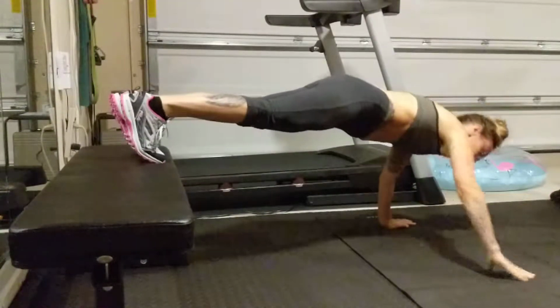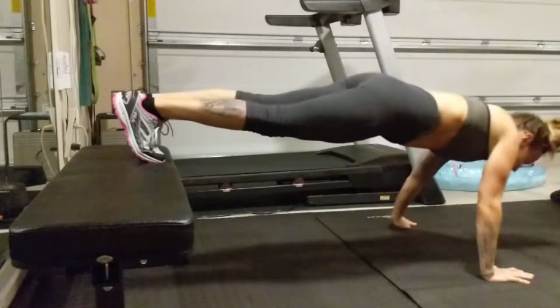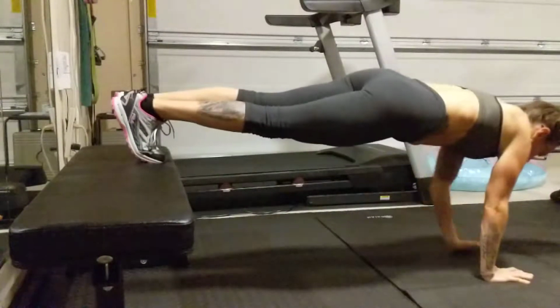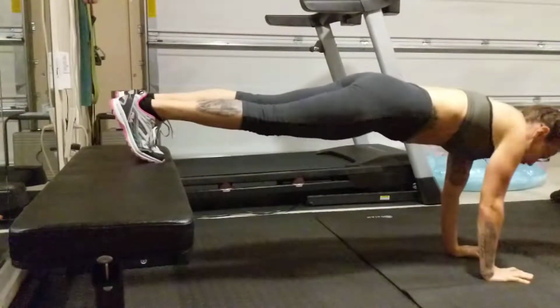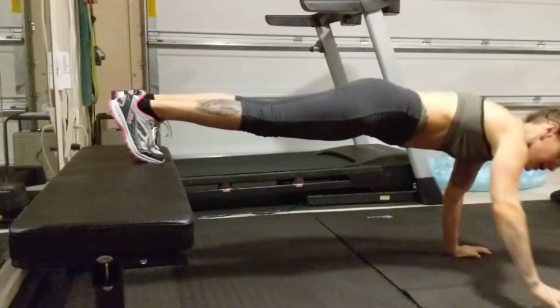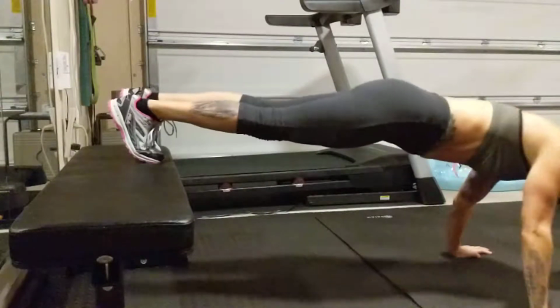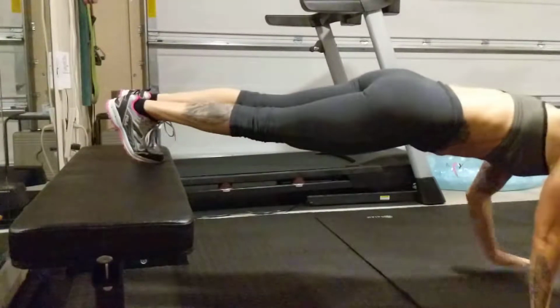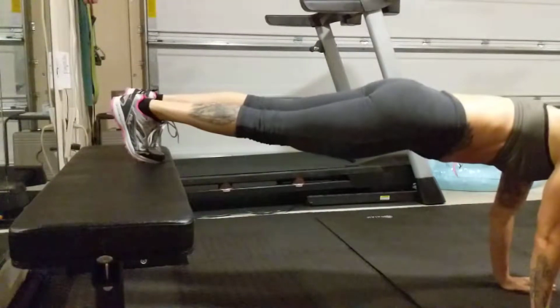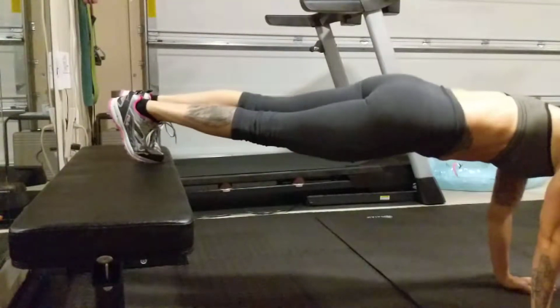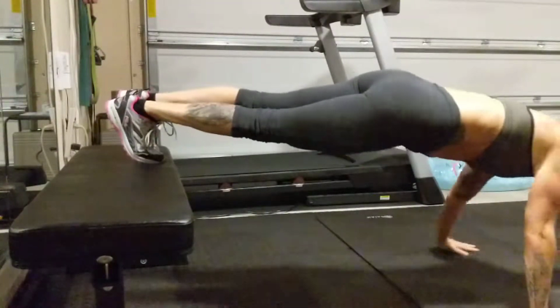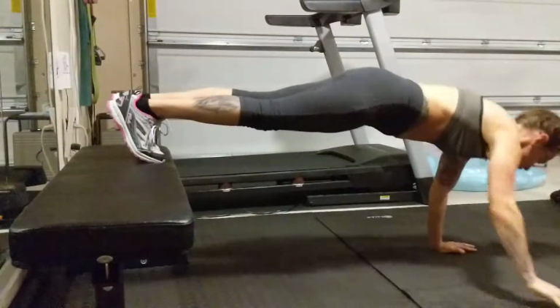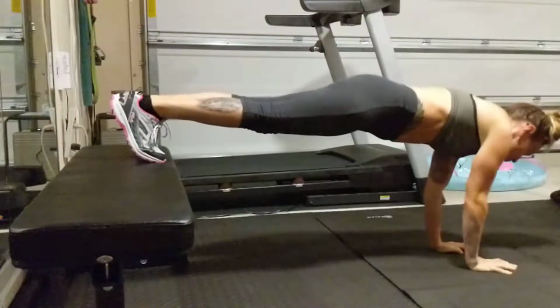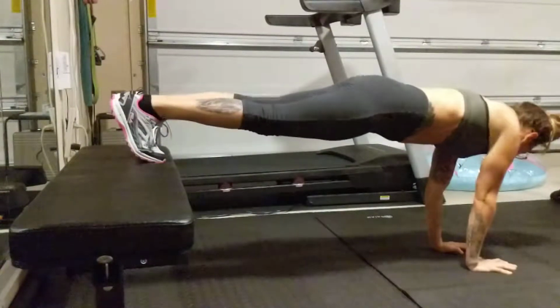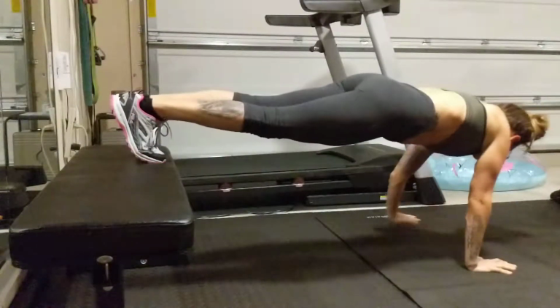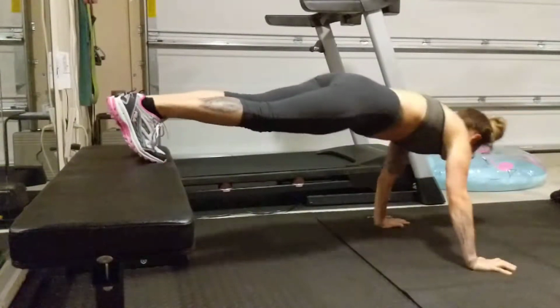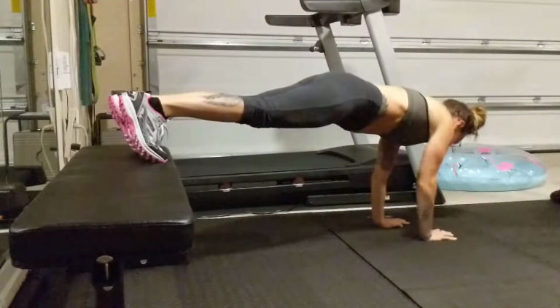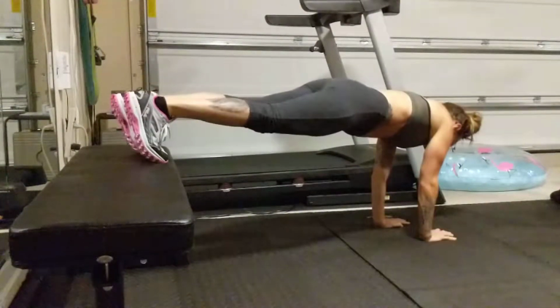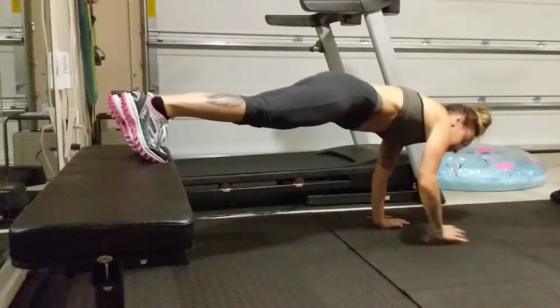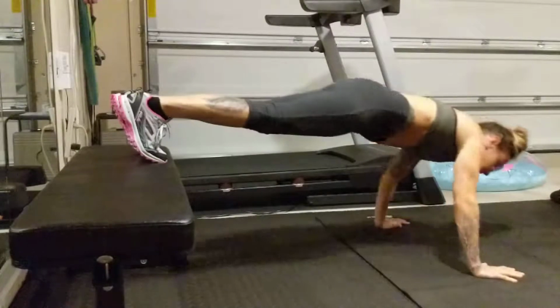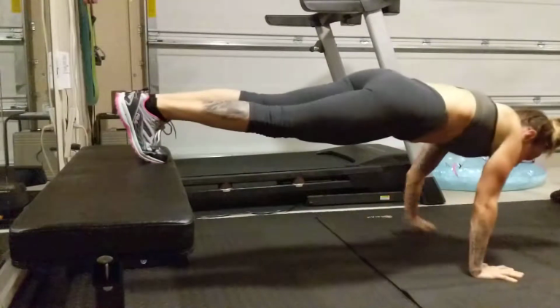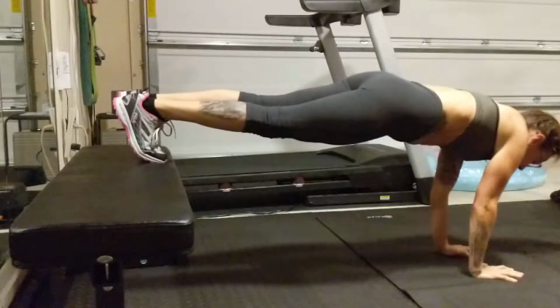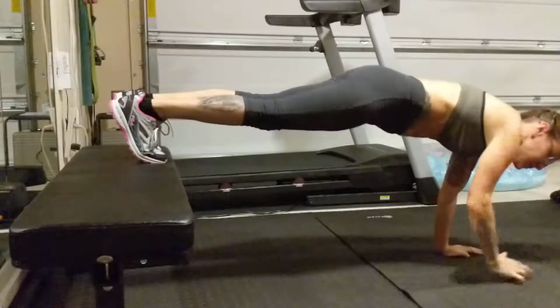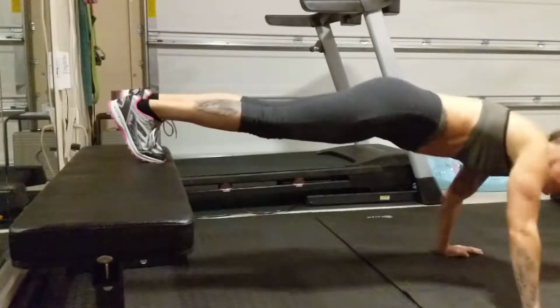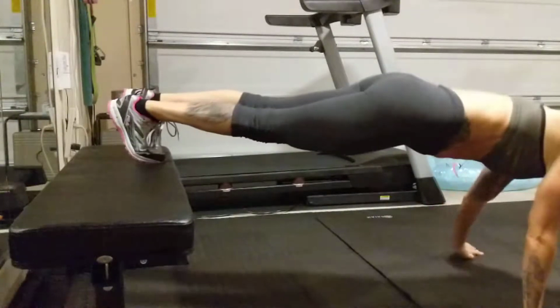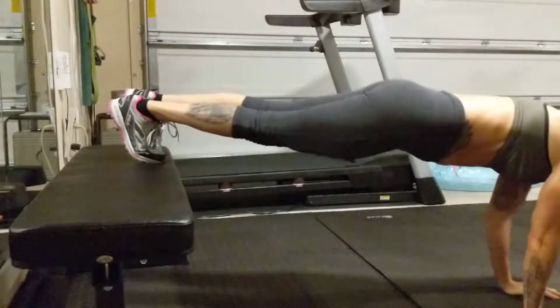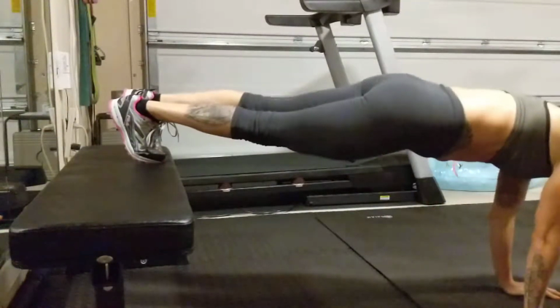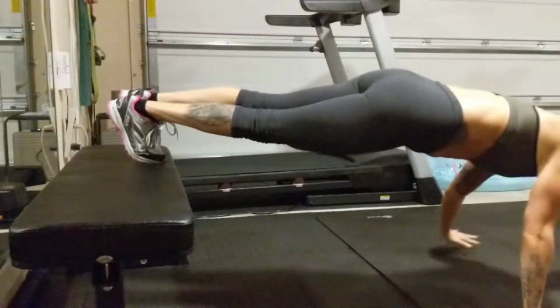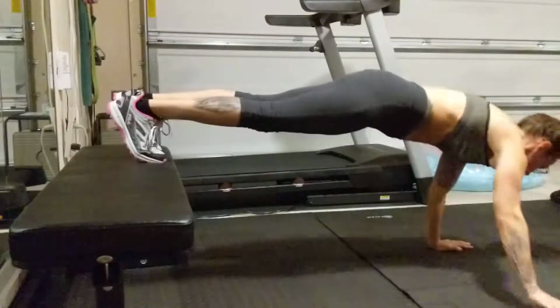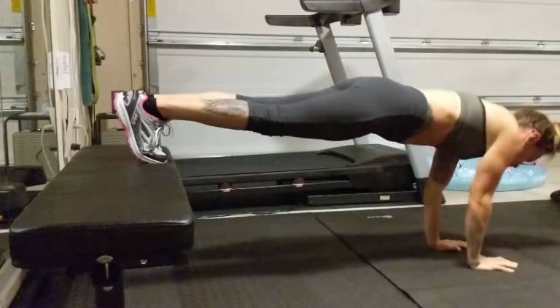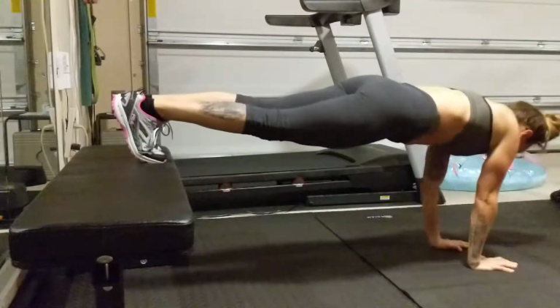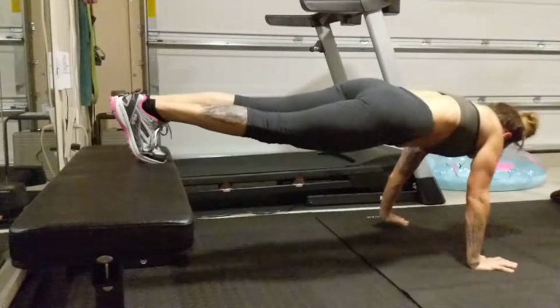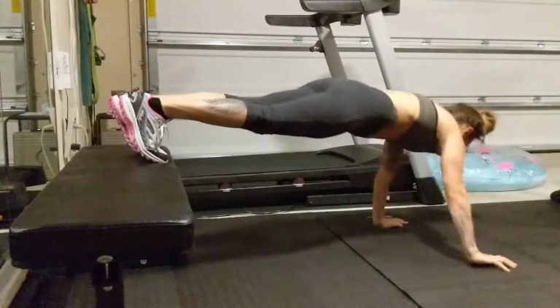Remain braced in the core throughout — nice and tight, even when it gets tough. Don't lose that good form.